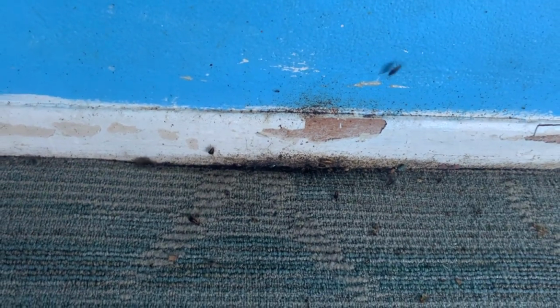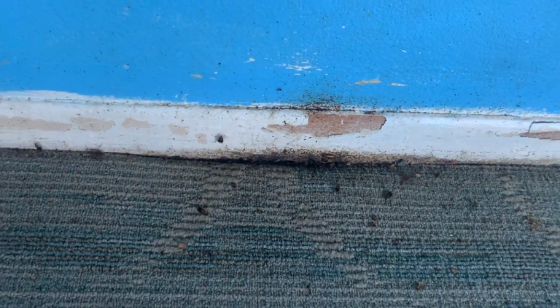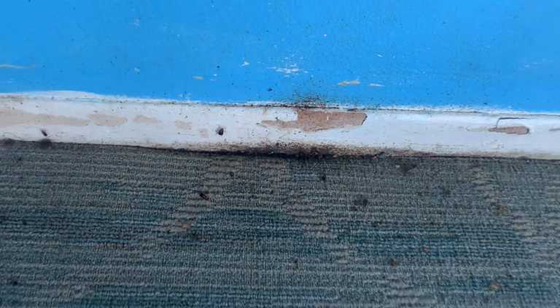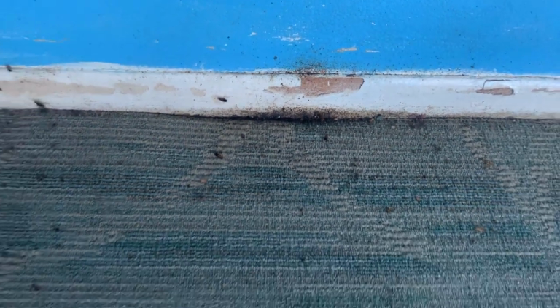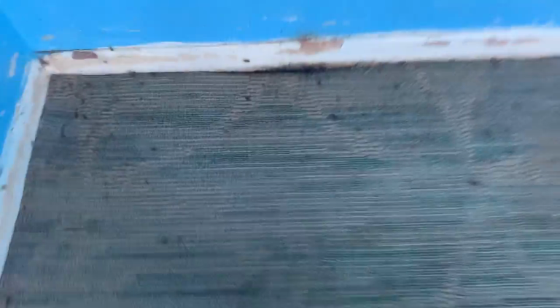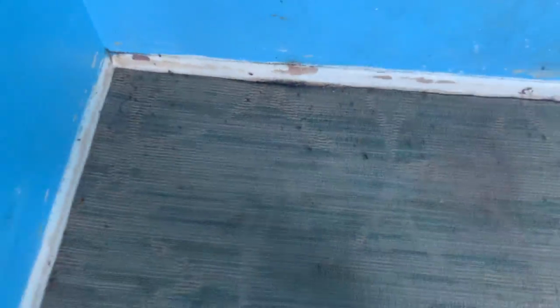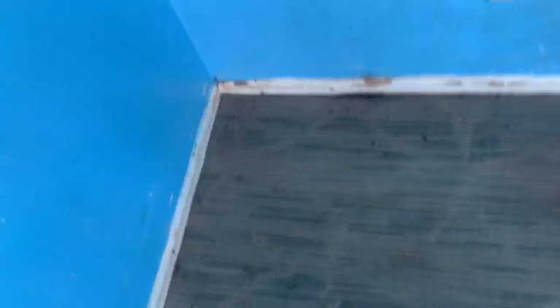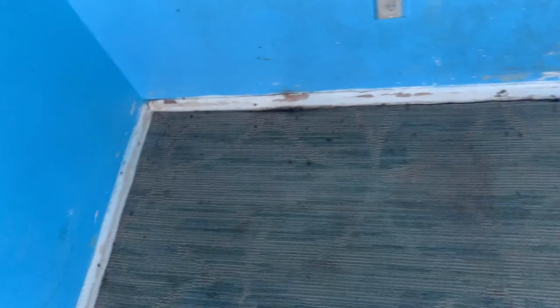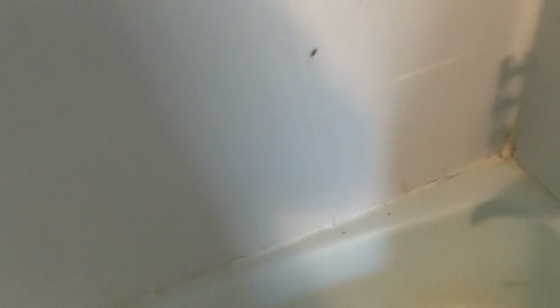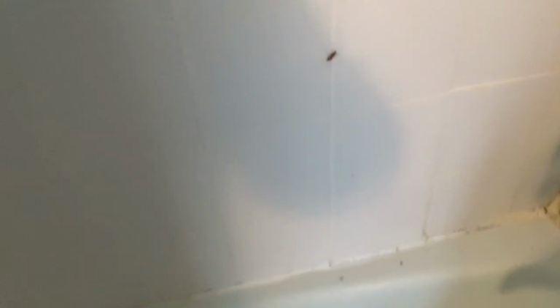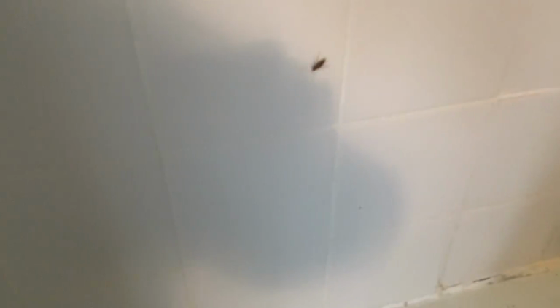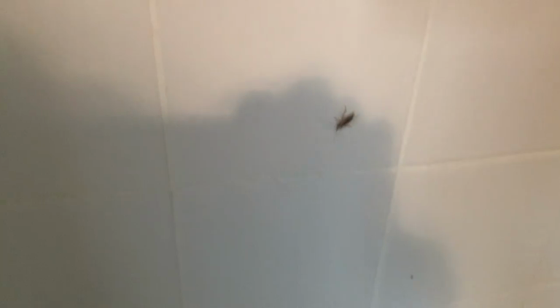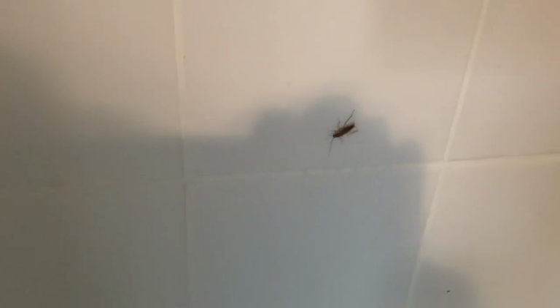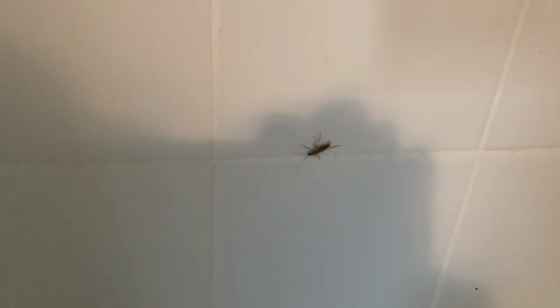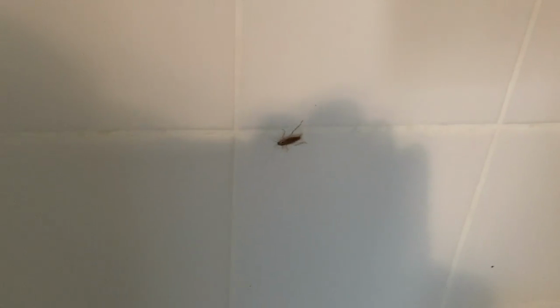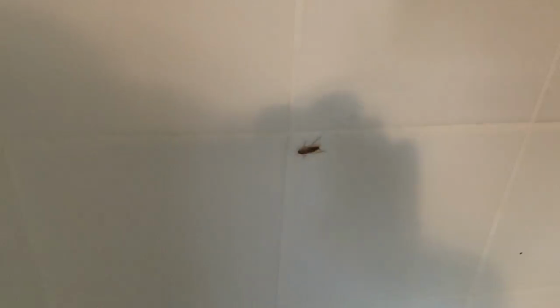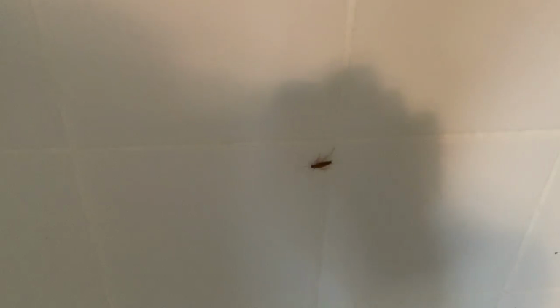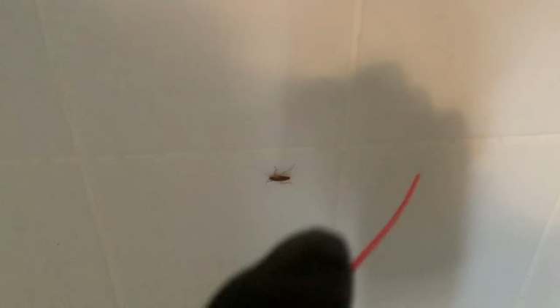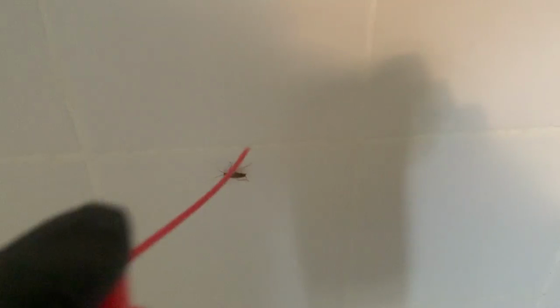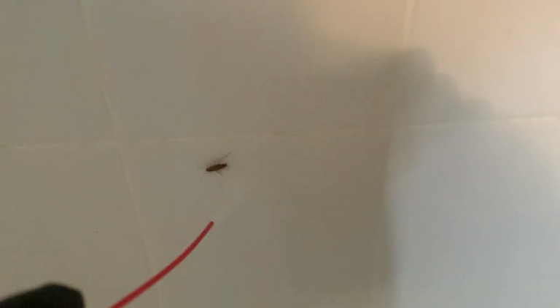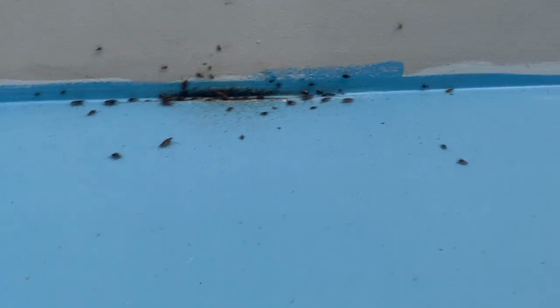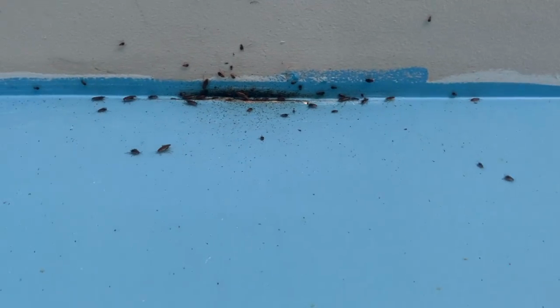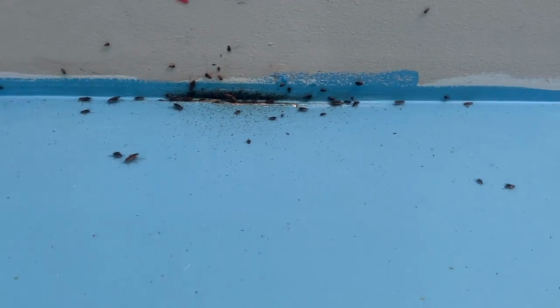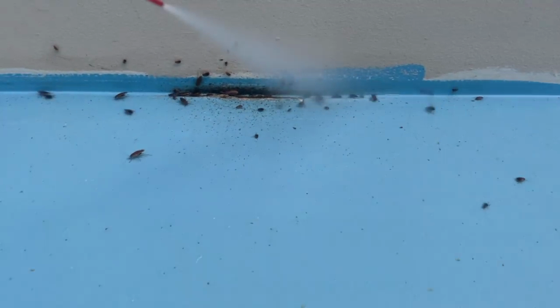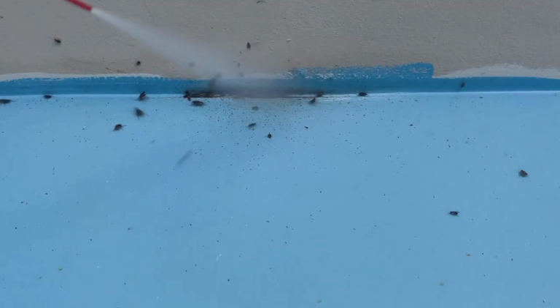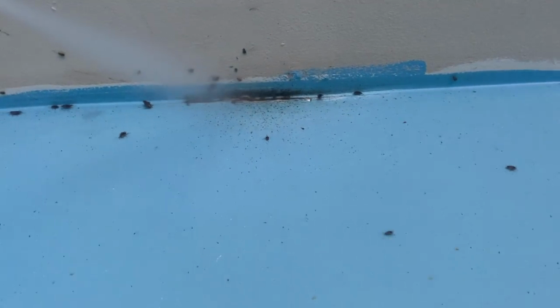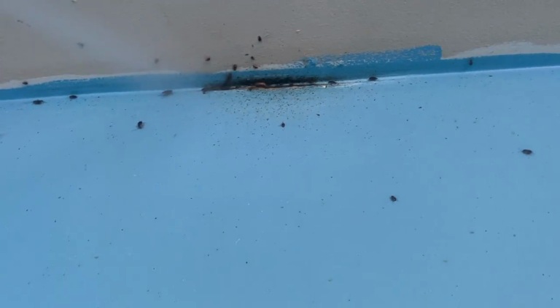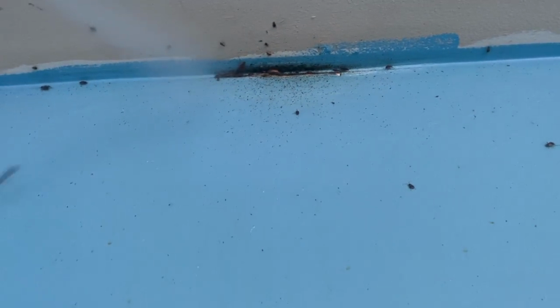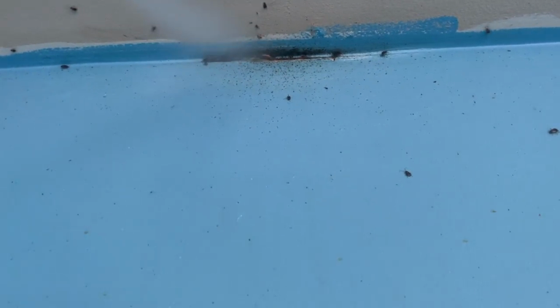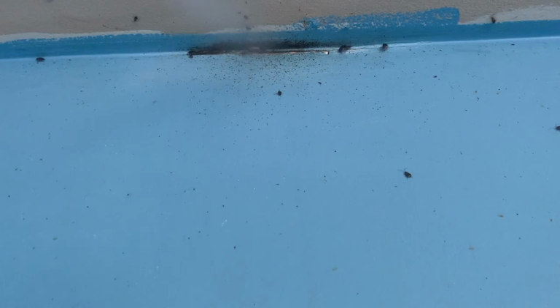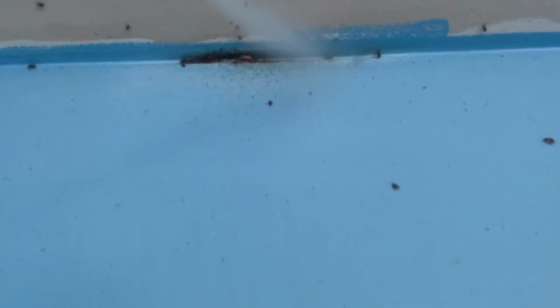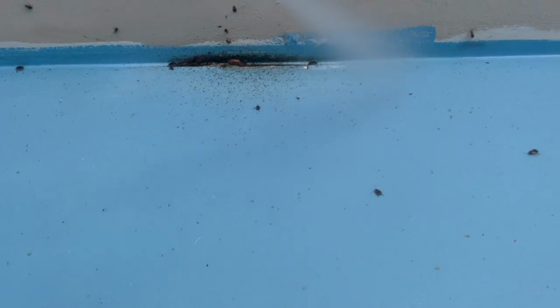Lastly, we set up several glue monitor traps to monitor the infestation. Because of the severity of the infestation, we're going to return for several visits and reapply the treatment process until the cockroaches are exterminated for good.